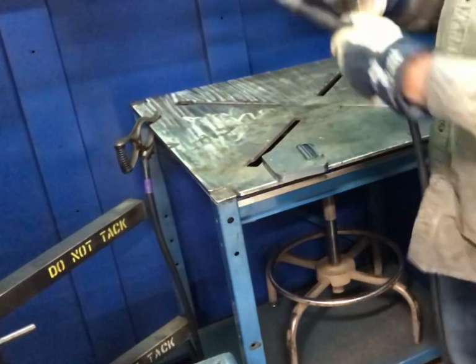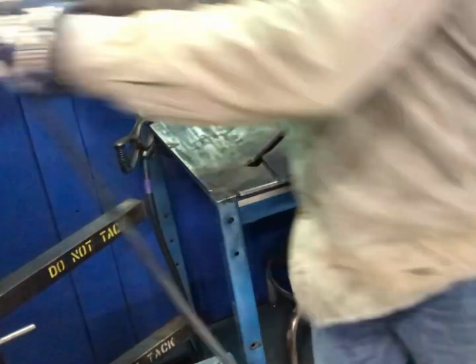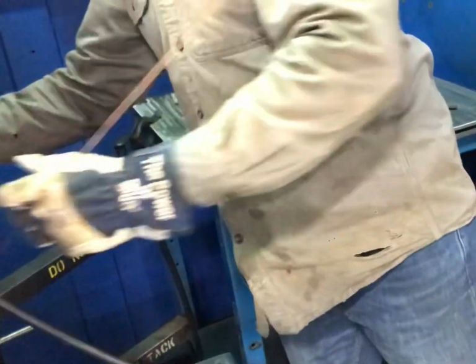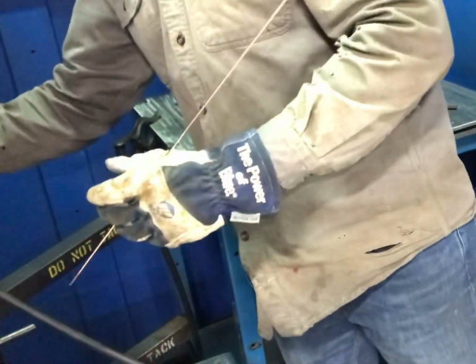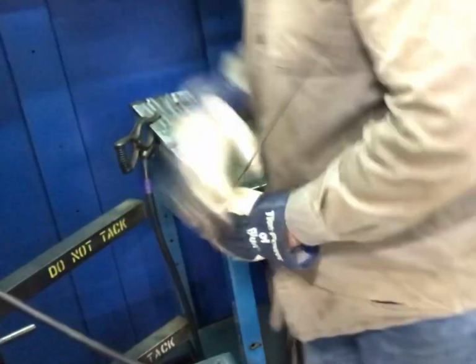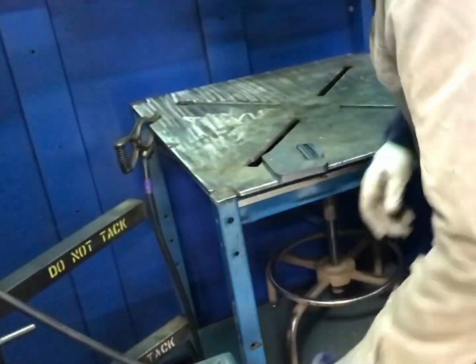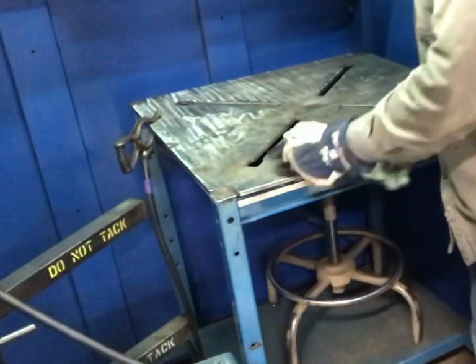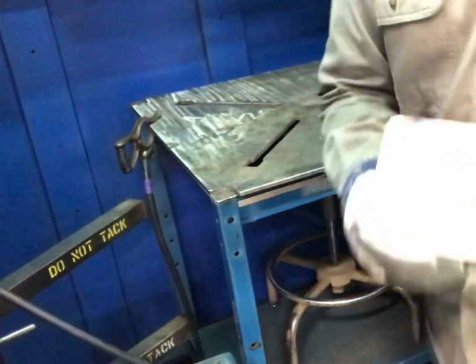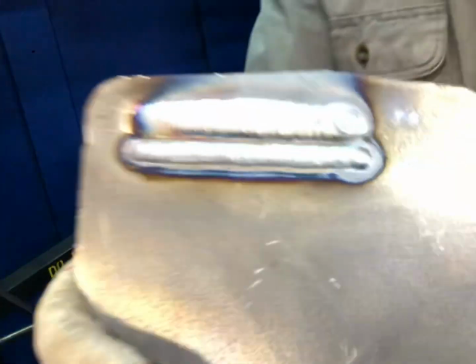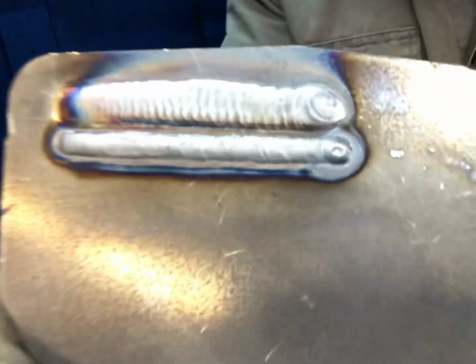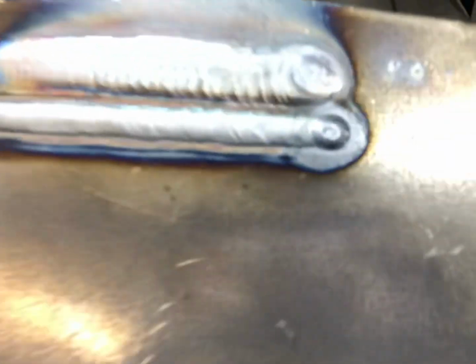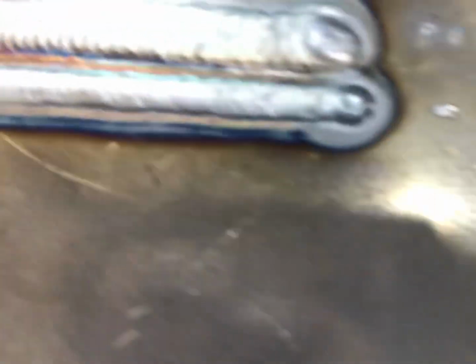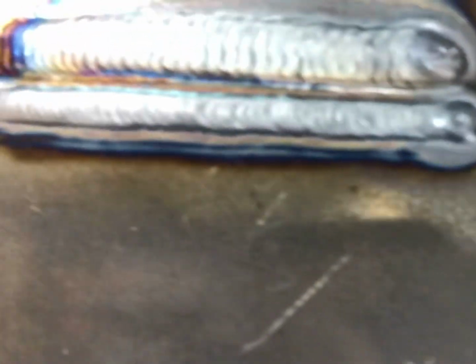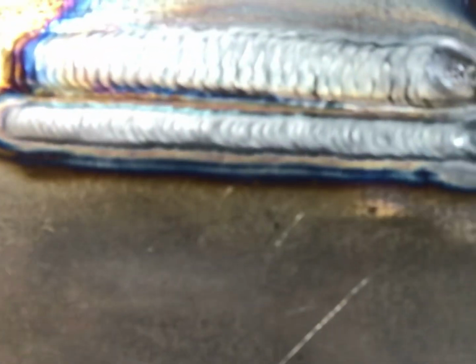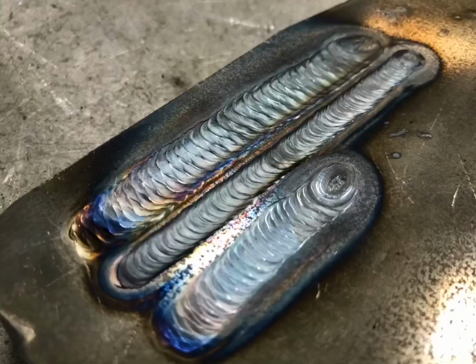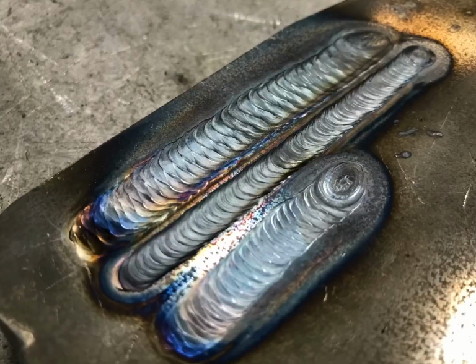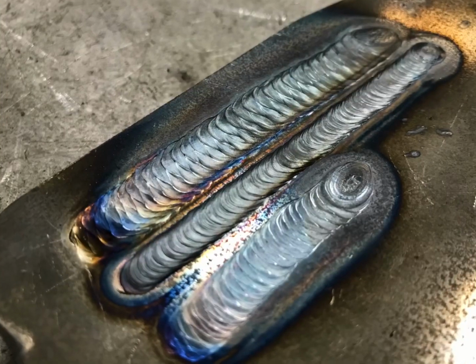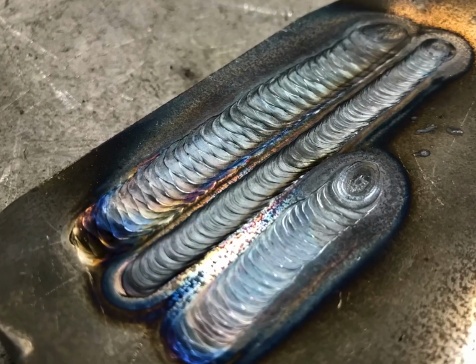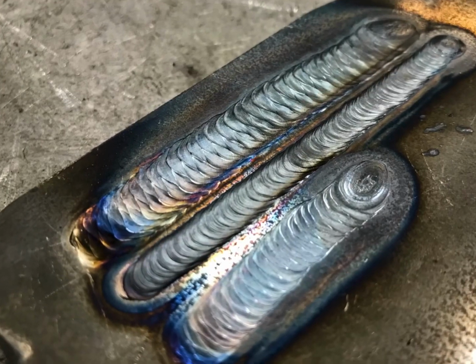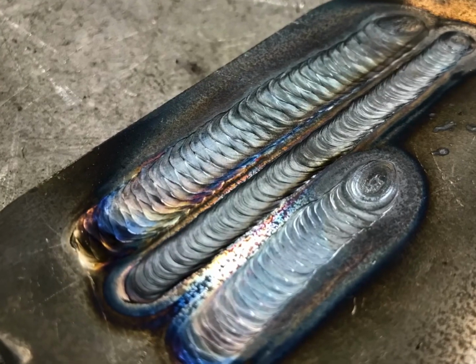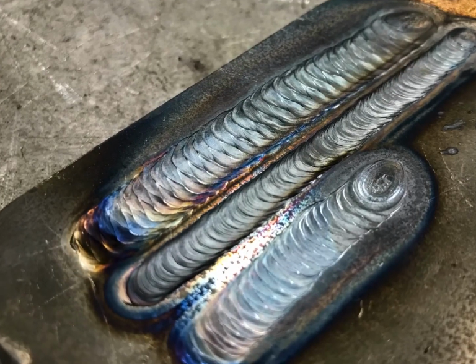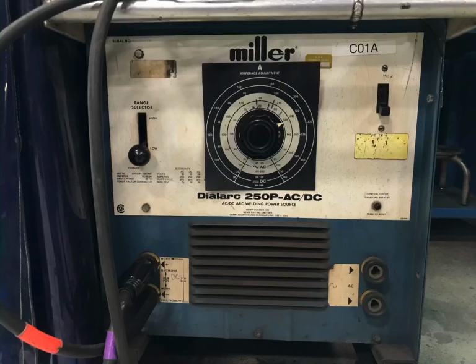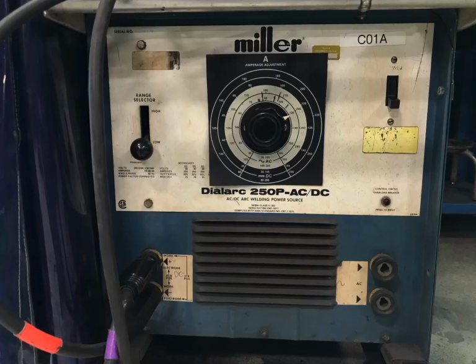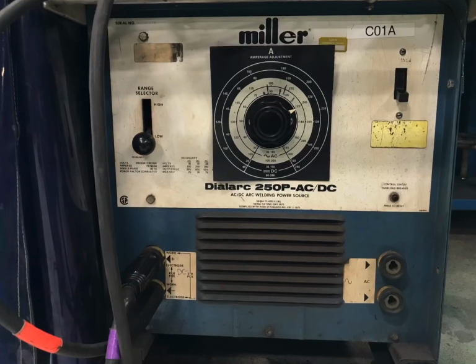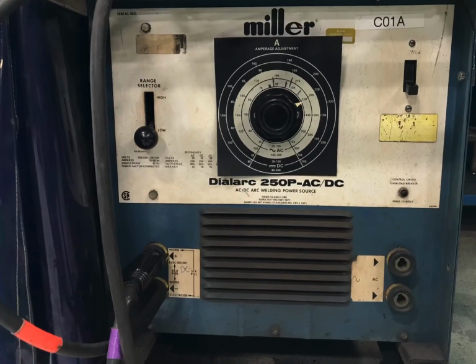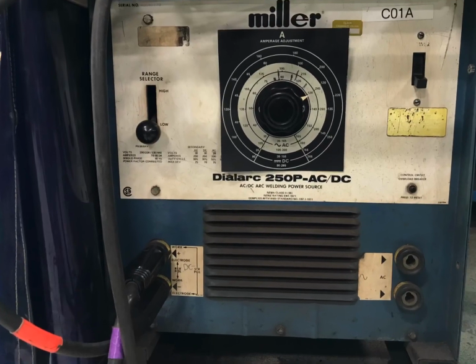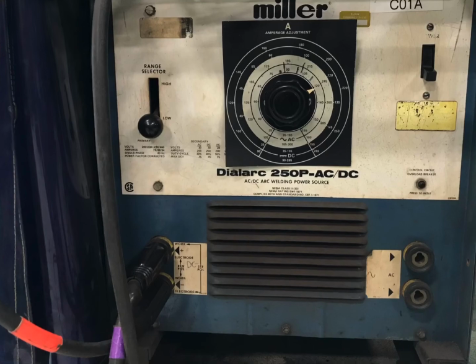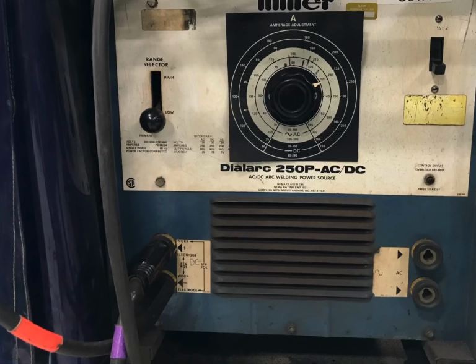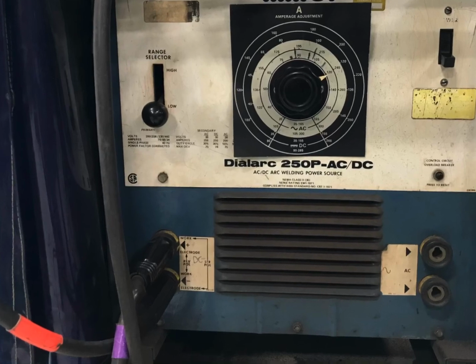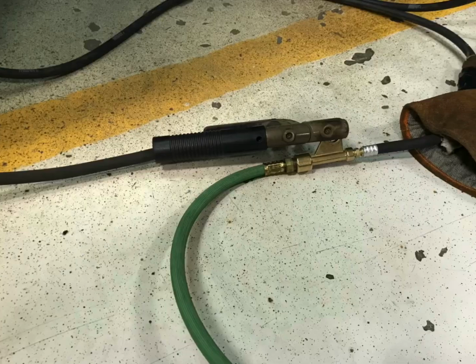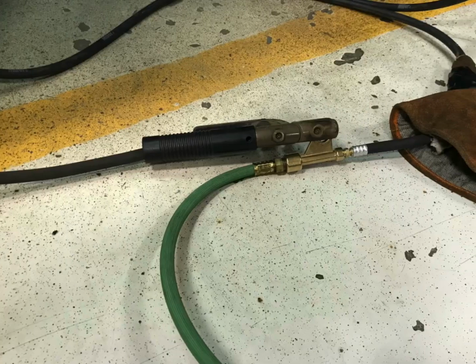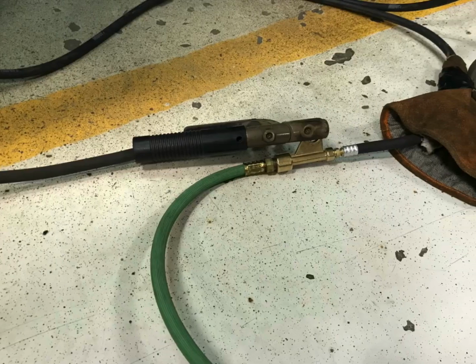And that's pretty much it — it's pretty simple. There's the finished product. Thanks for watching Weld School. We'll see you next time.